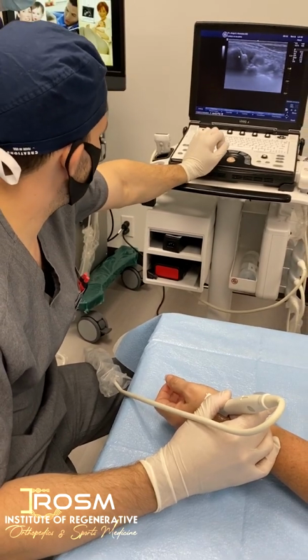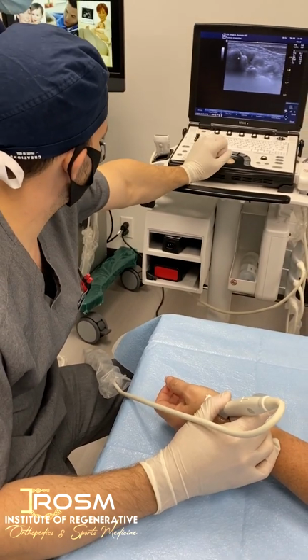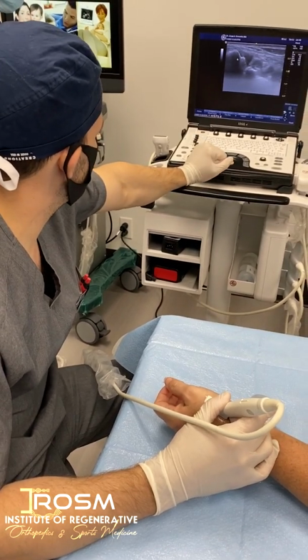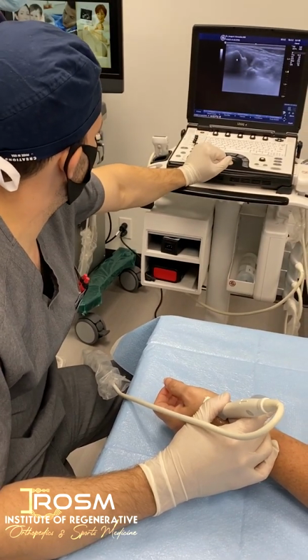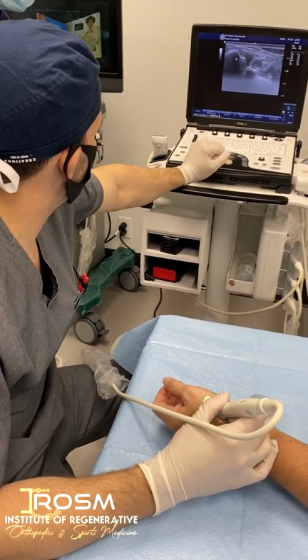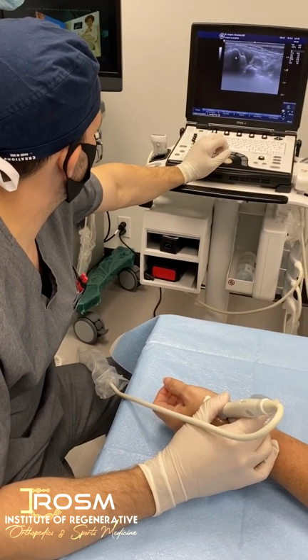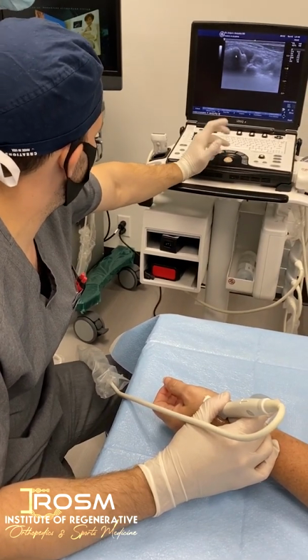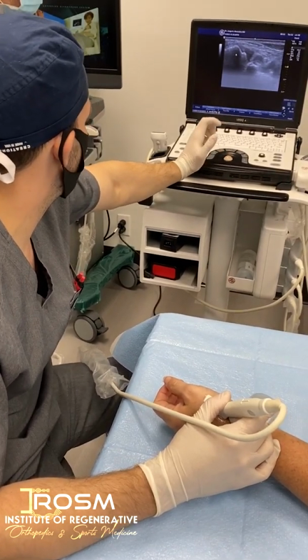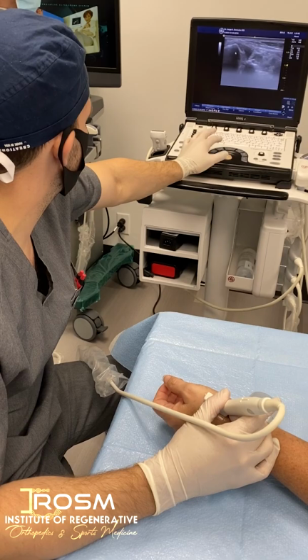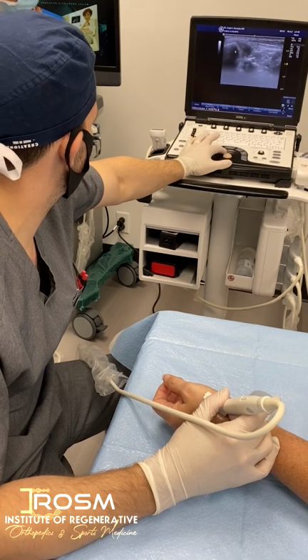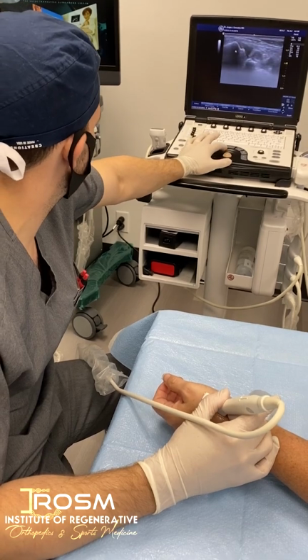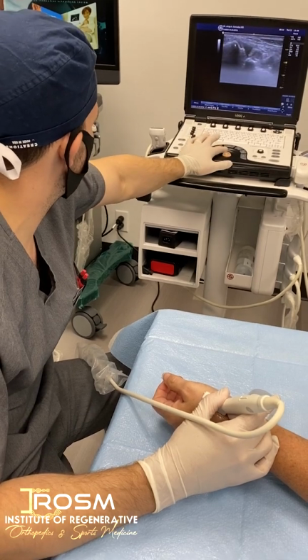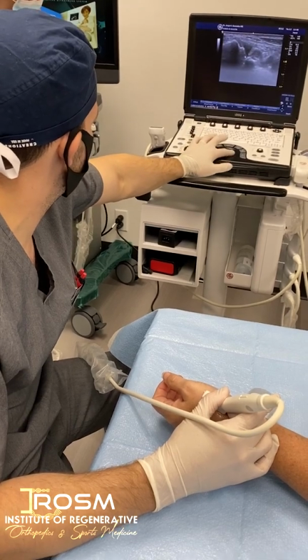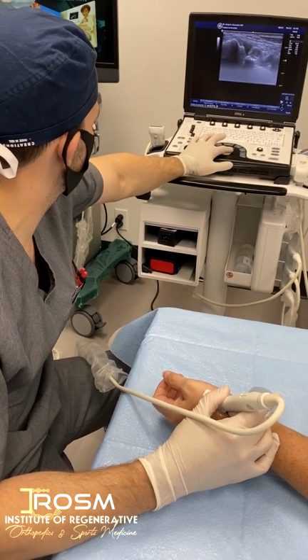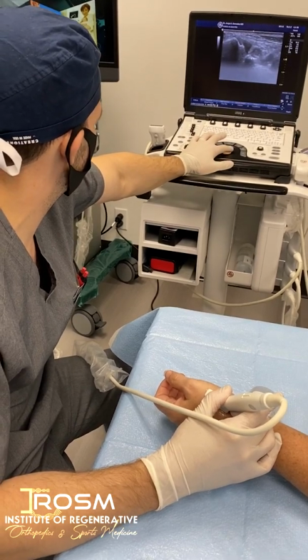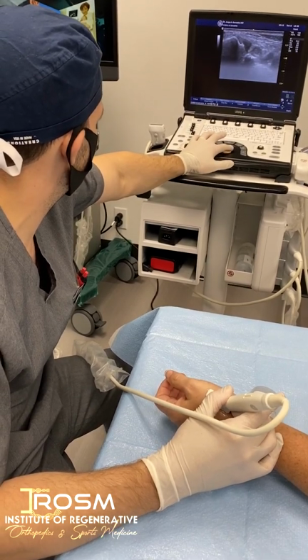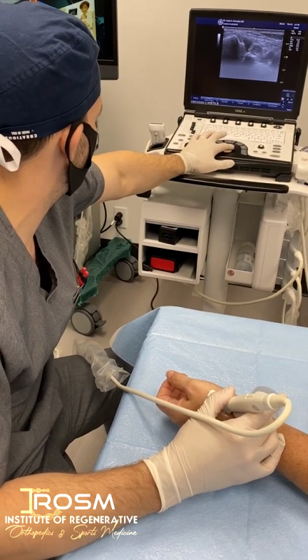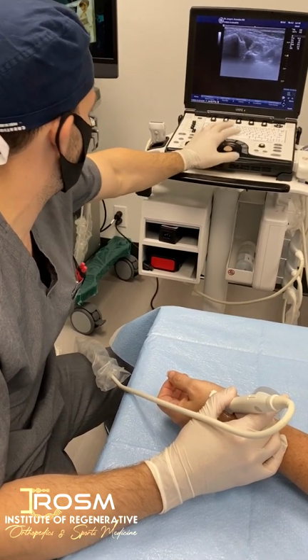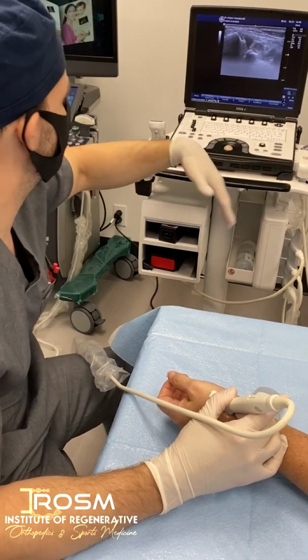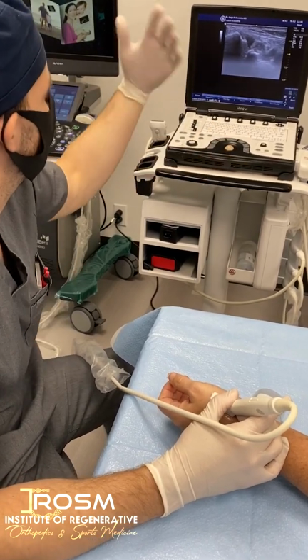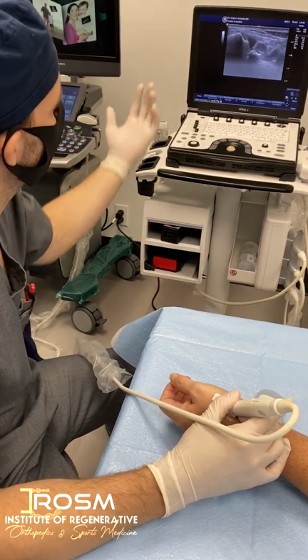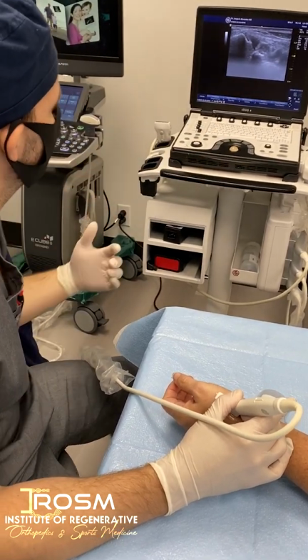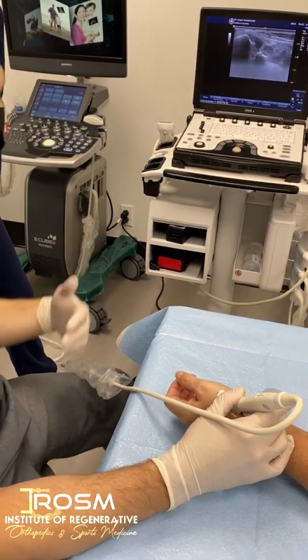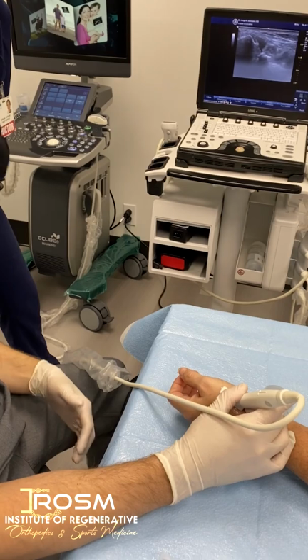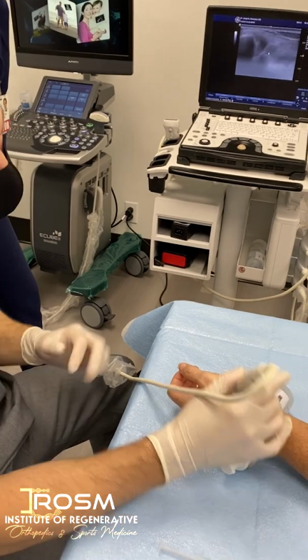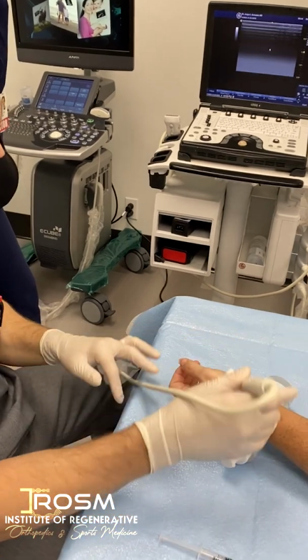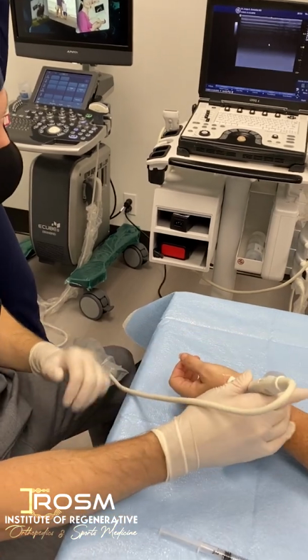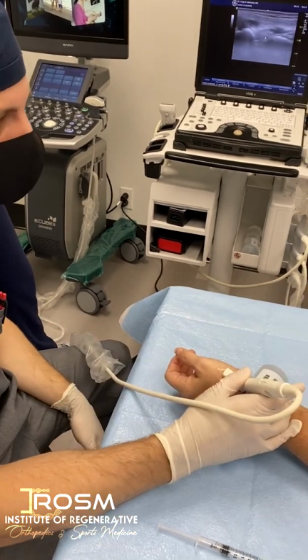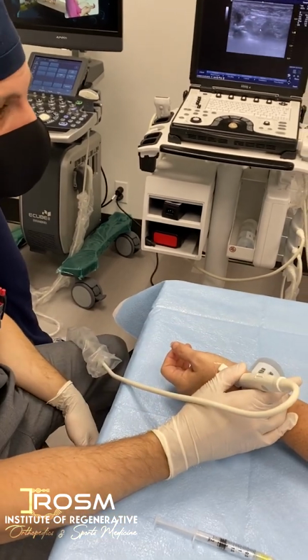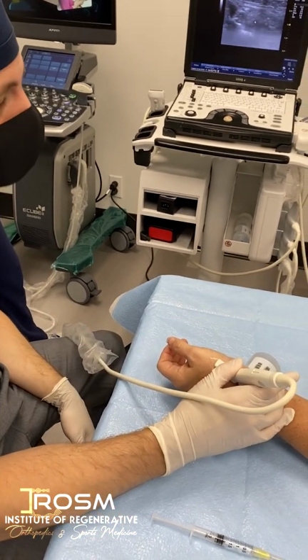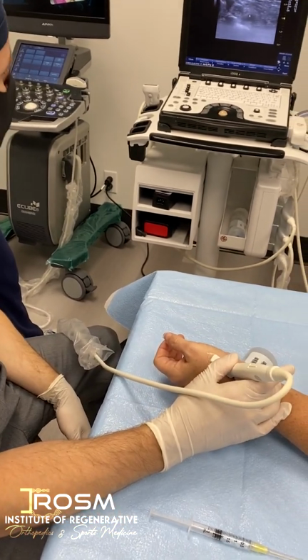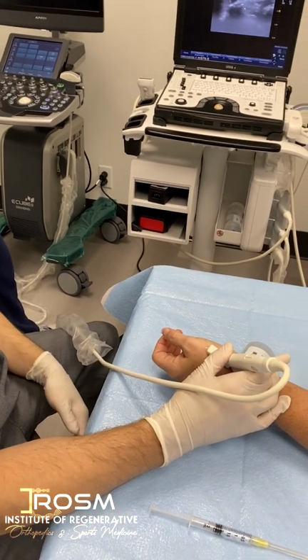Usually x-ray is going to be better for evaluating the full extent of arthritis because with ultrasound I can only see the superficial aspect. With the x-ray I'm able to see the whole thing. Thank you for allowing me to do some teaching.